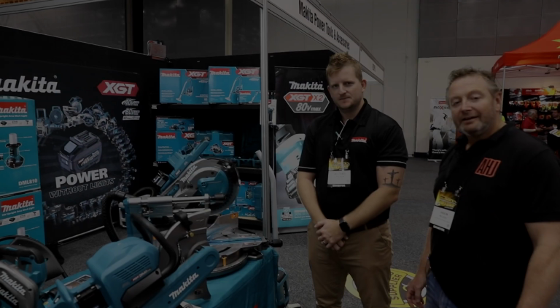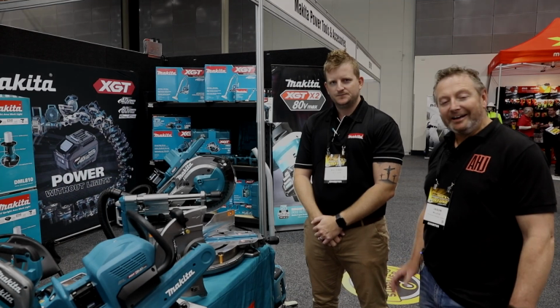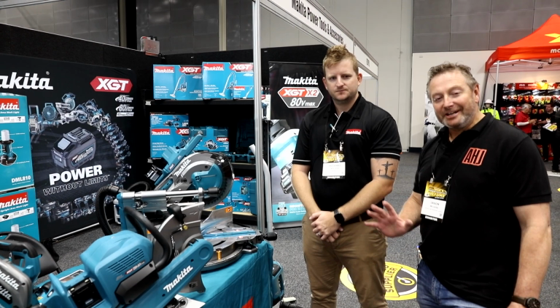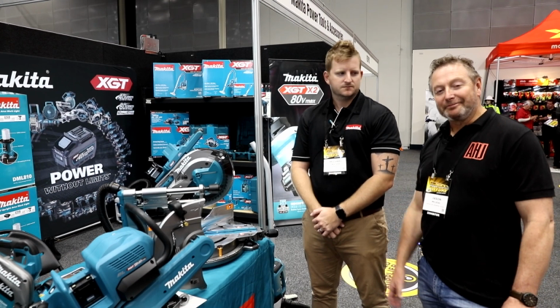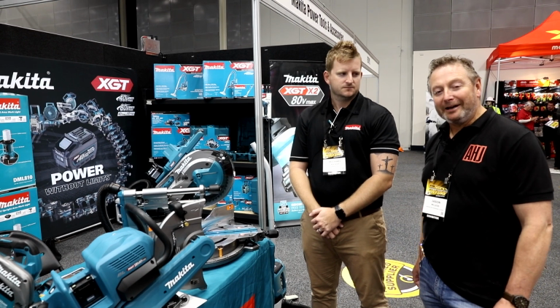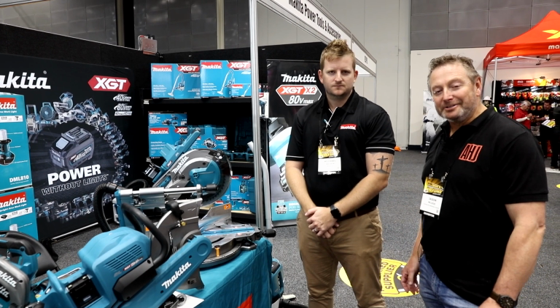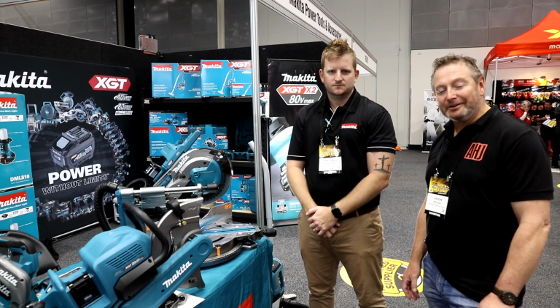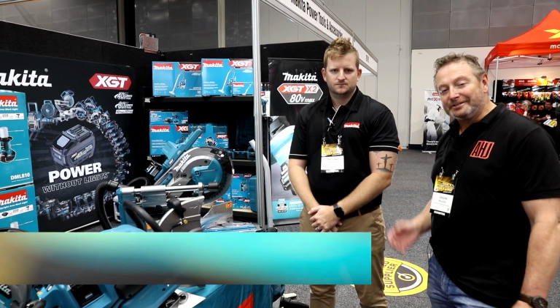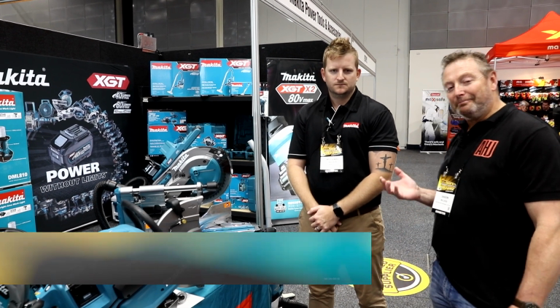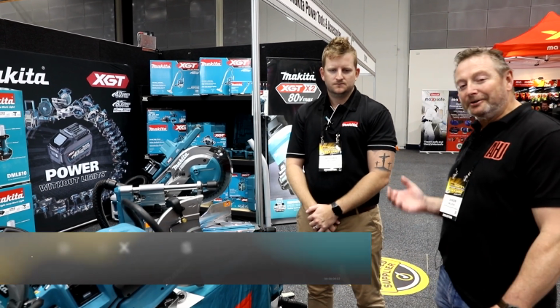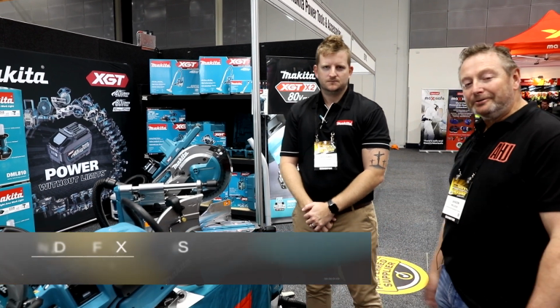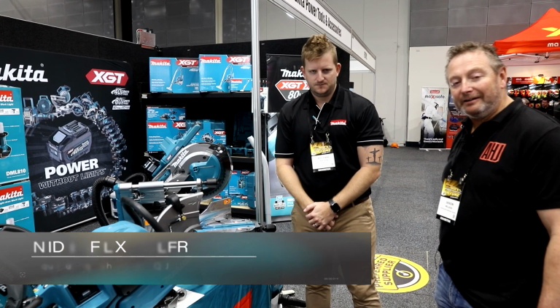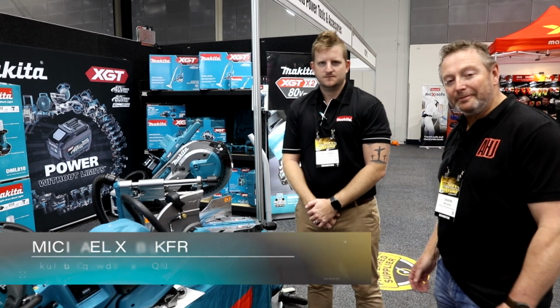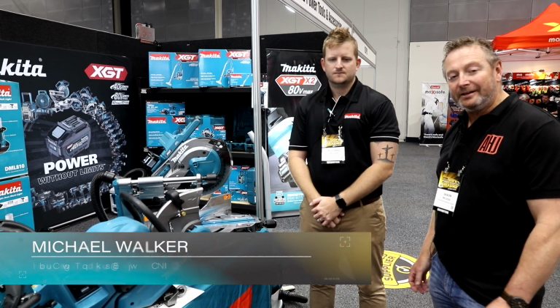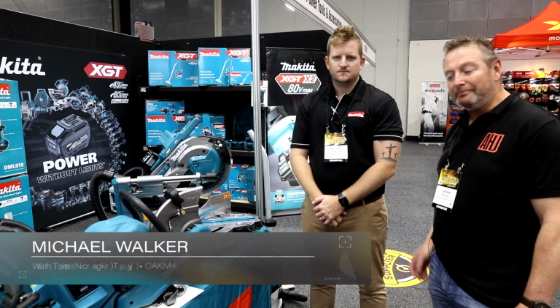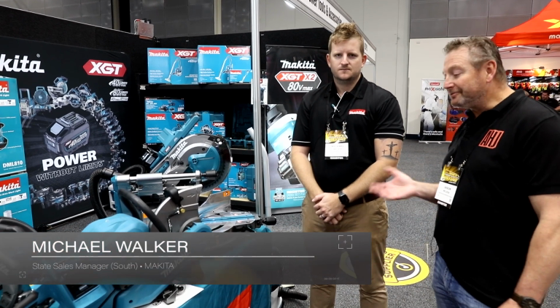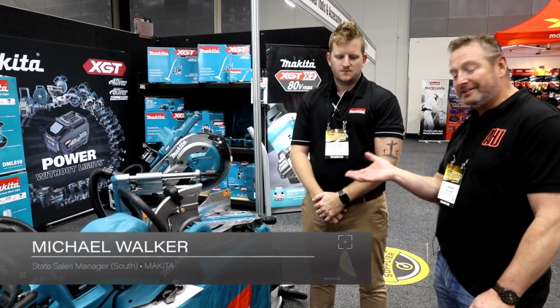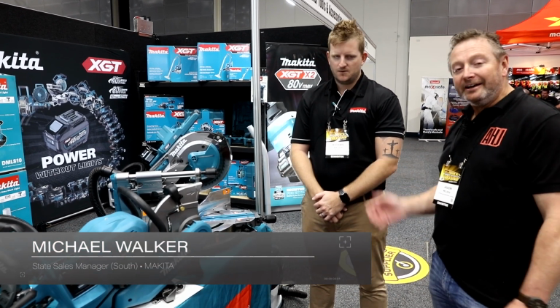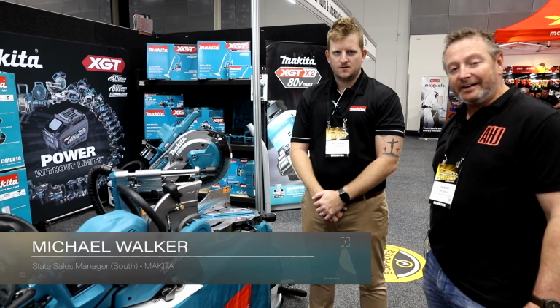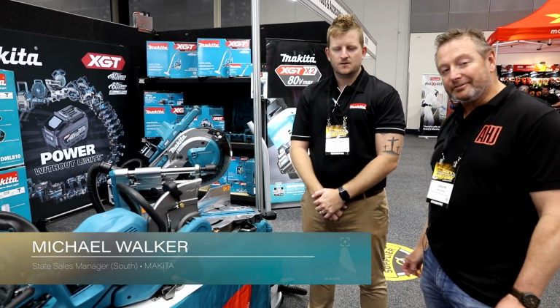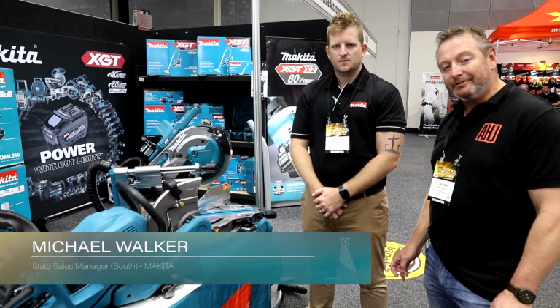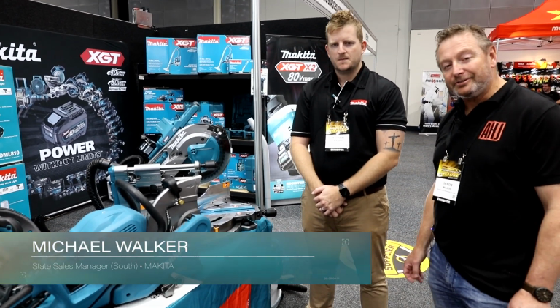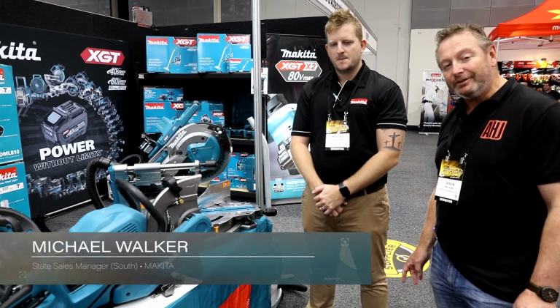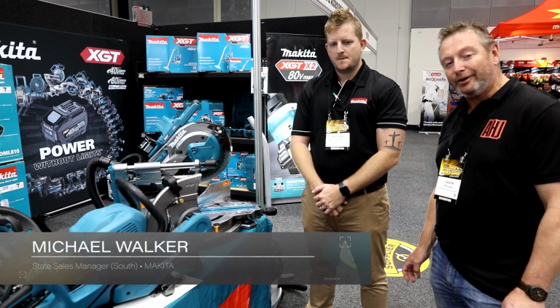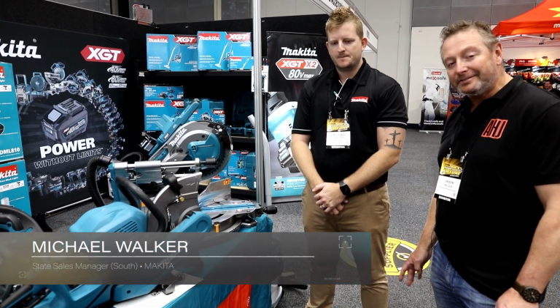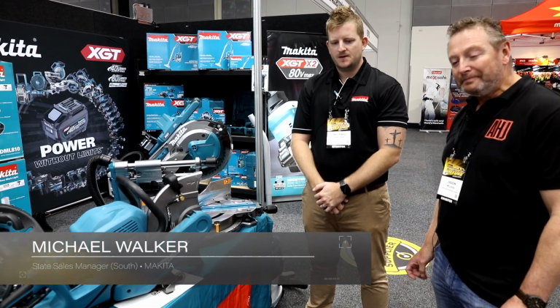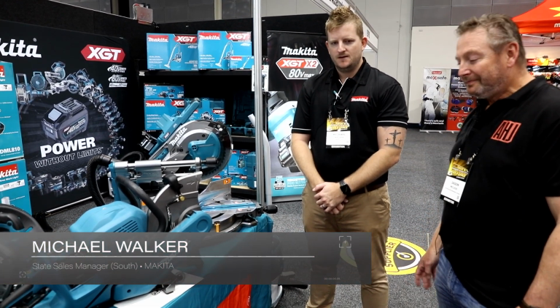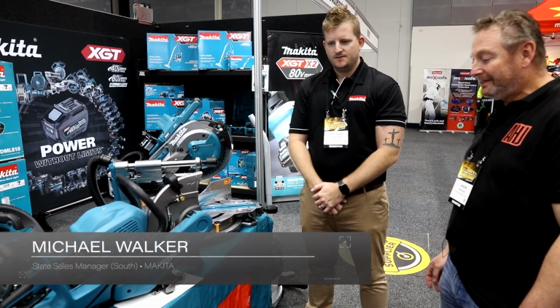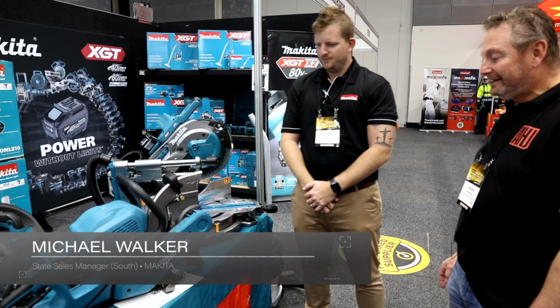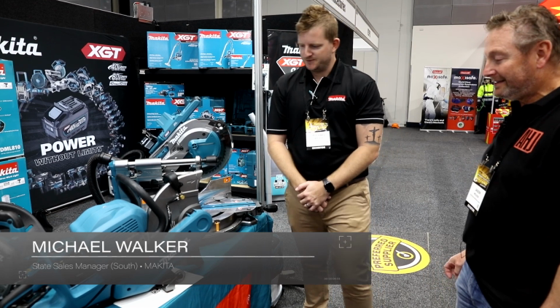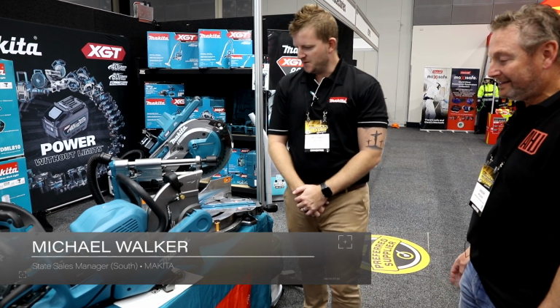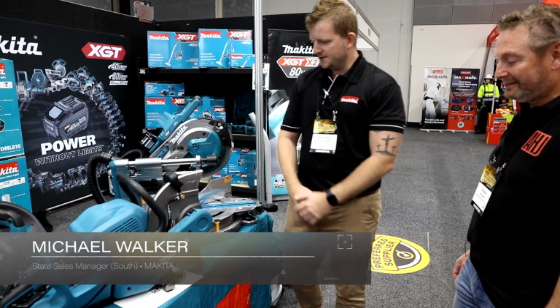Hi, I'm Jason from Hardware Journal. I'm just with Michael from Makita and Michael's just going to take us through two new products. Well, thanks for having me guys.